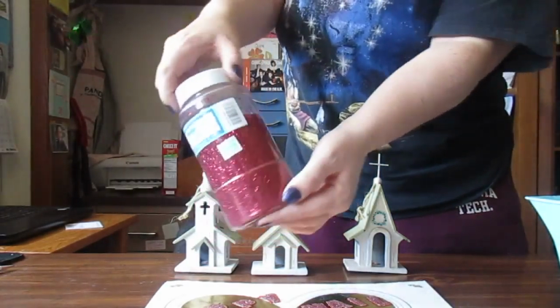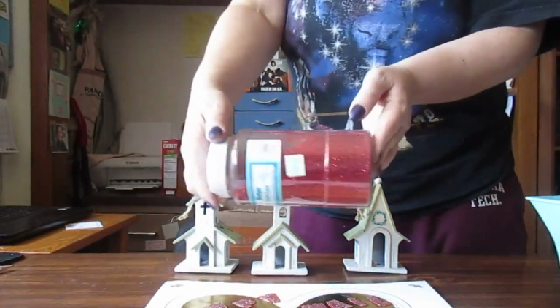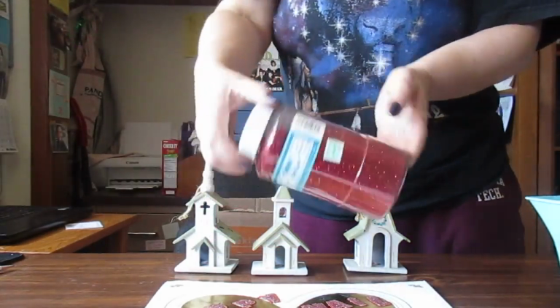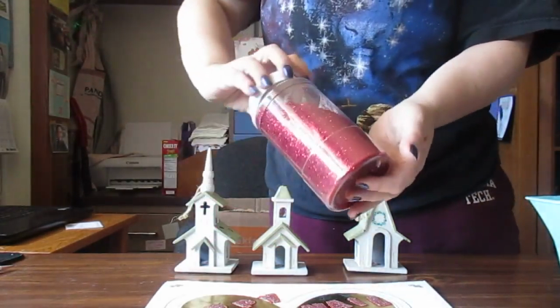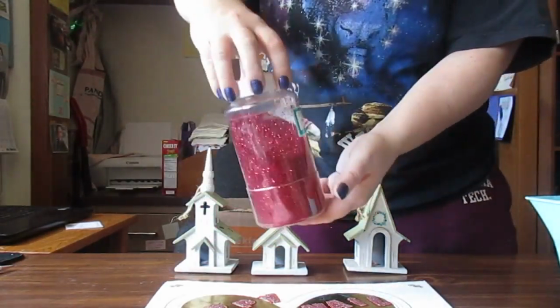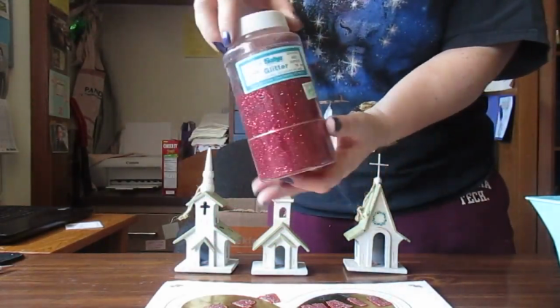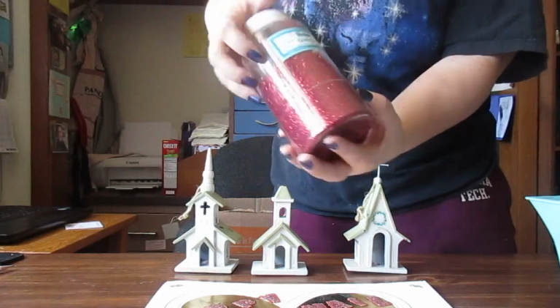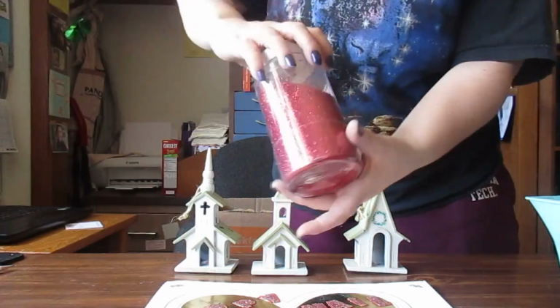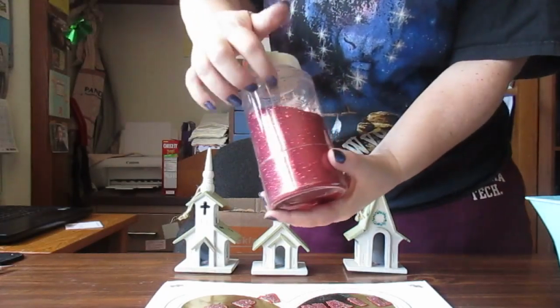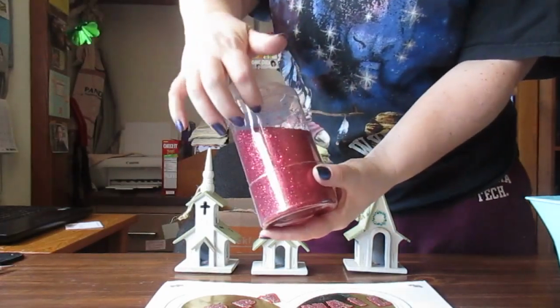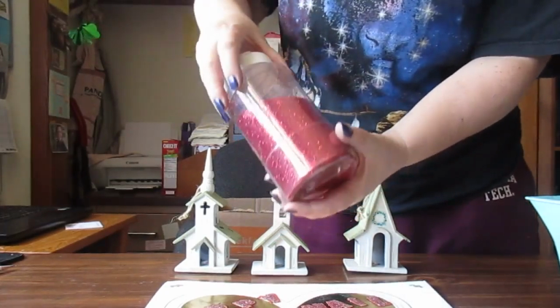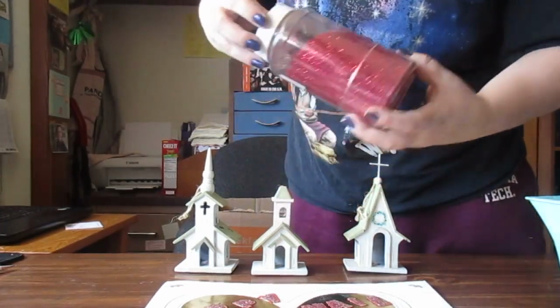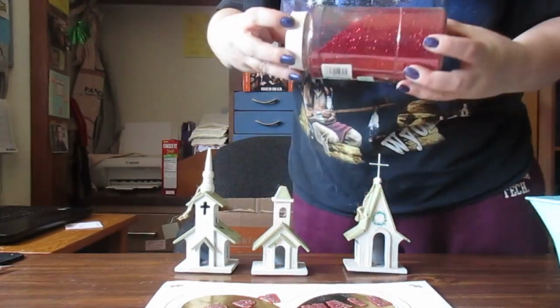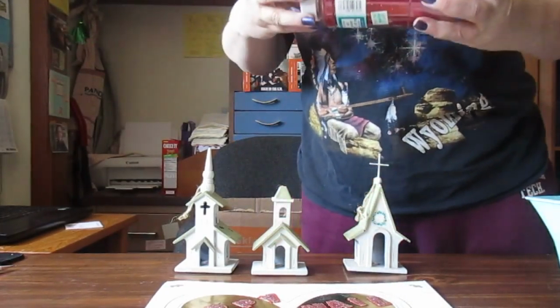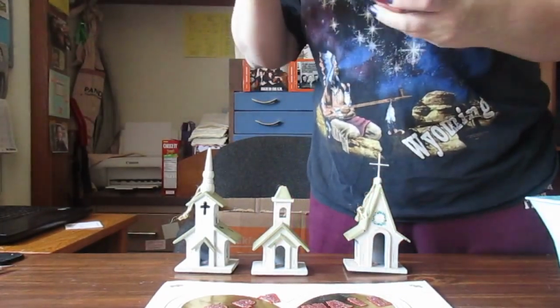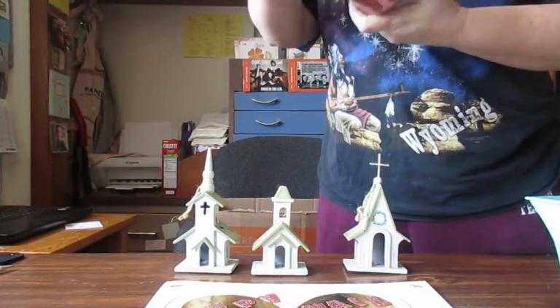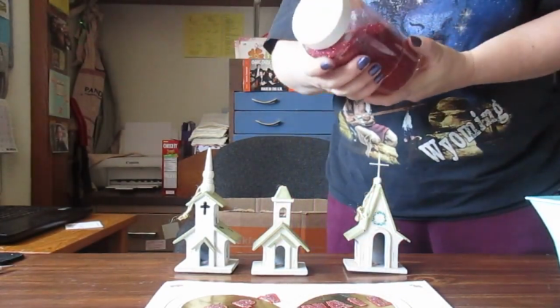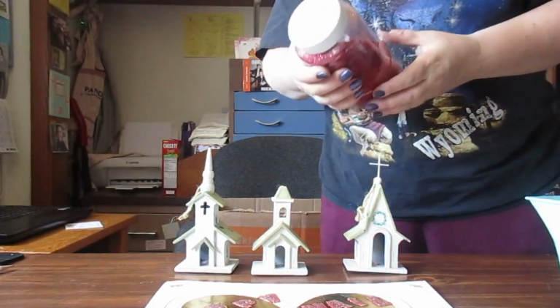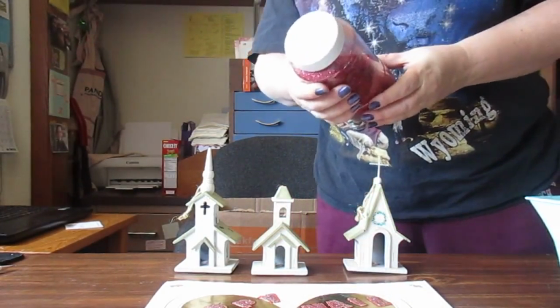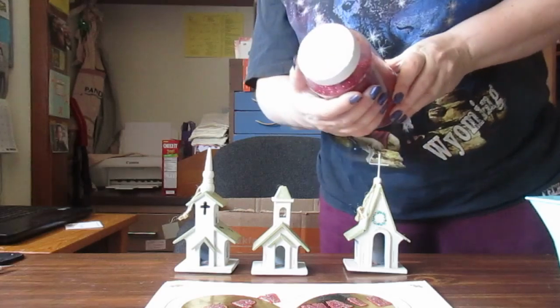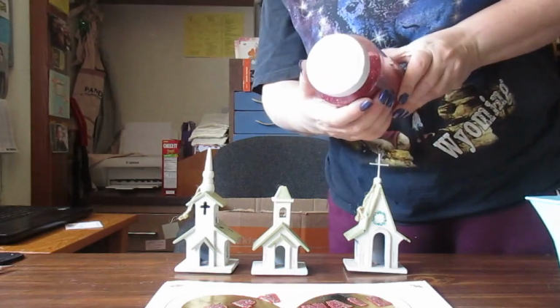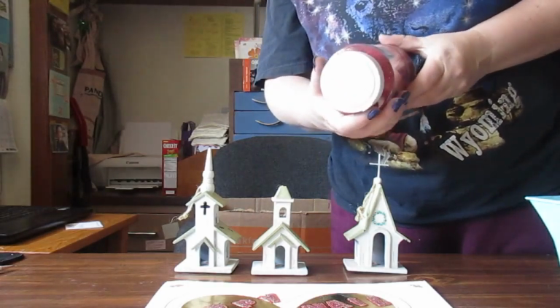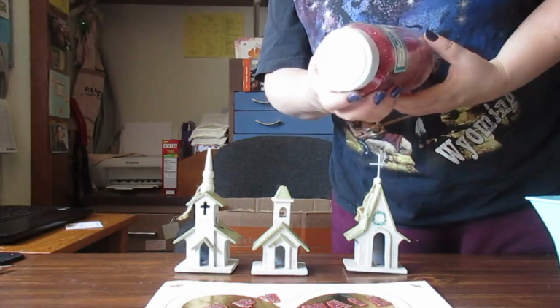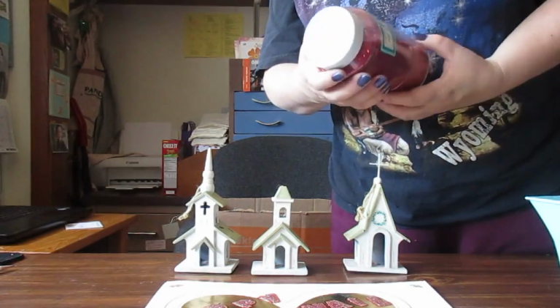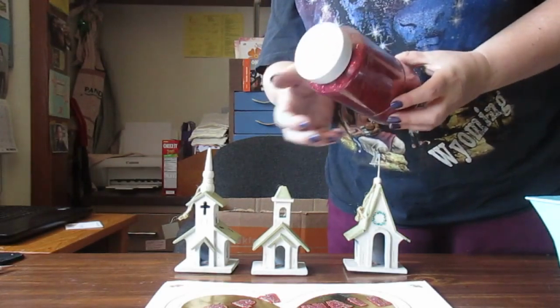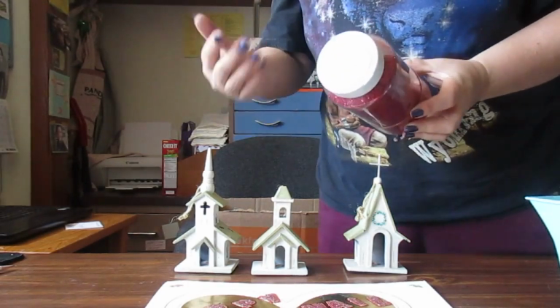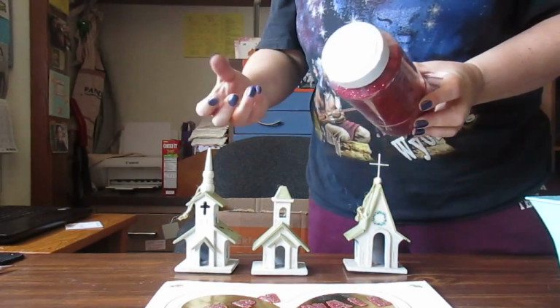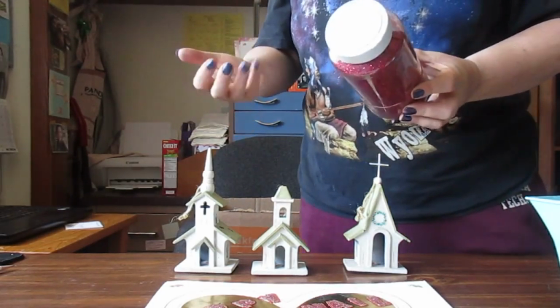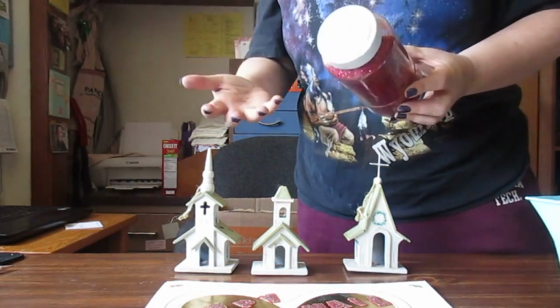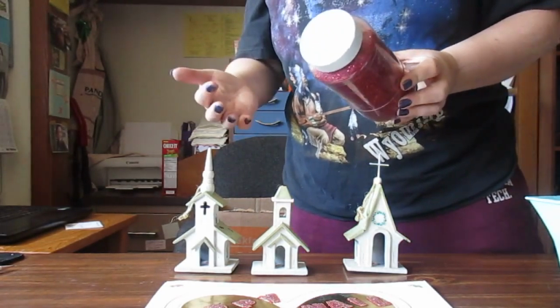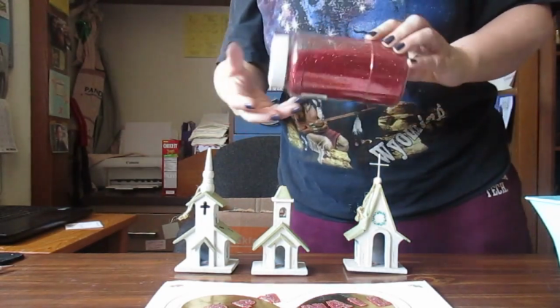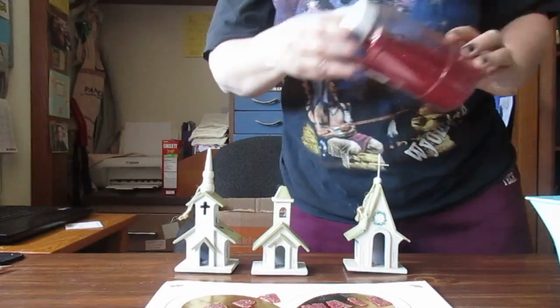I also got the glitter — I was careful carrying this because I didn't want it to spill. The whole container is almost full; there's not much missing out of it. It's kind of a maroon color — really neat.